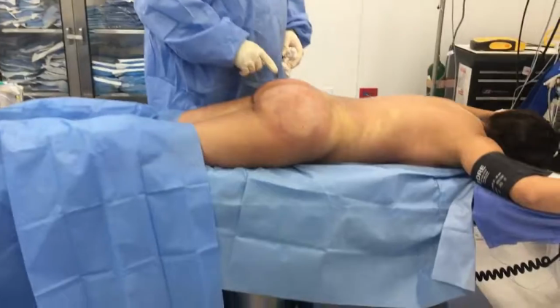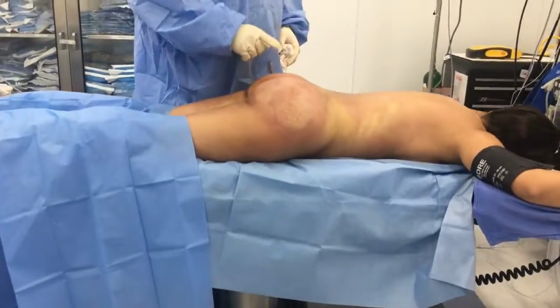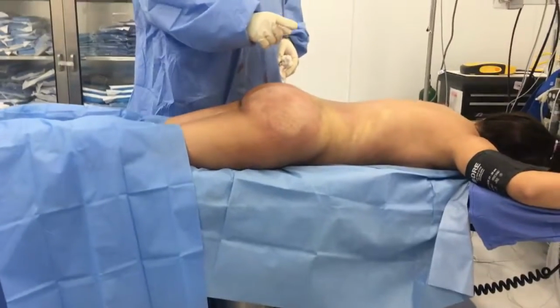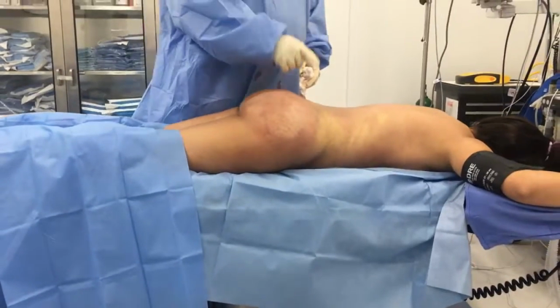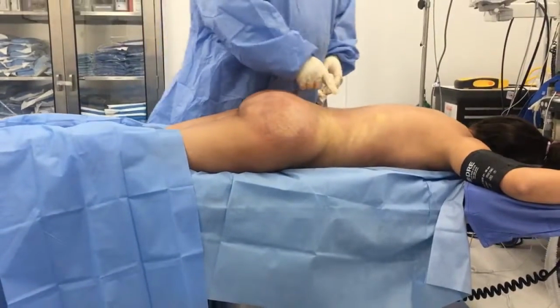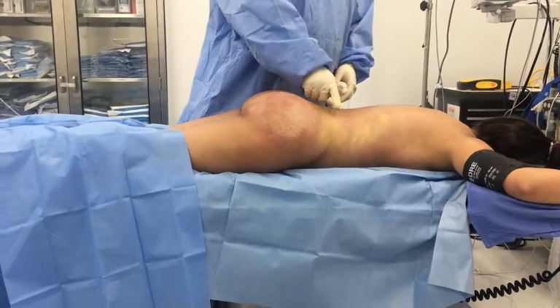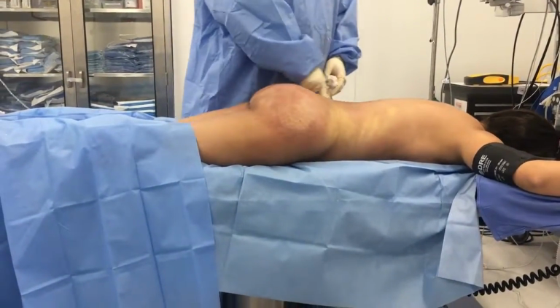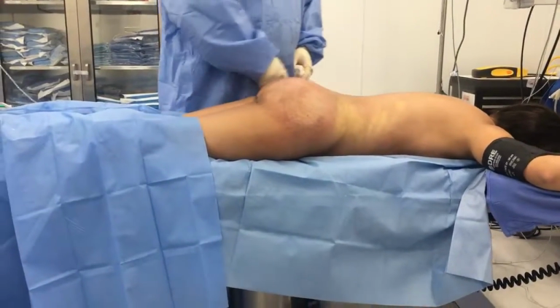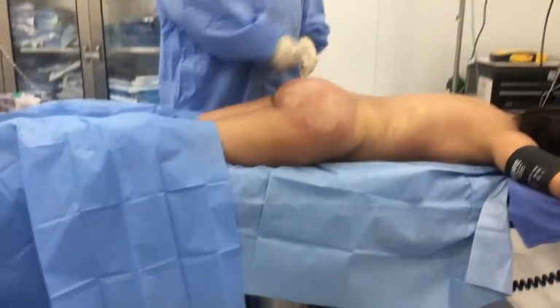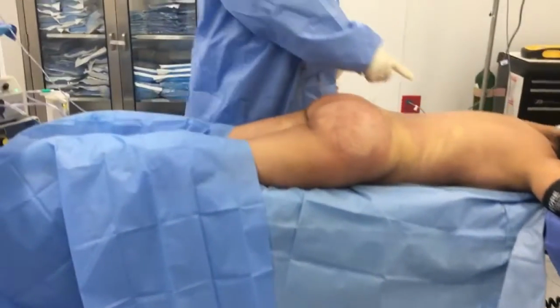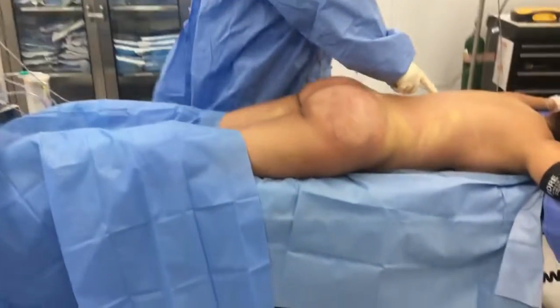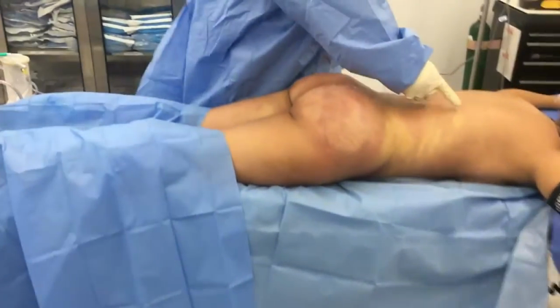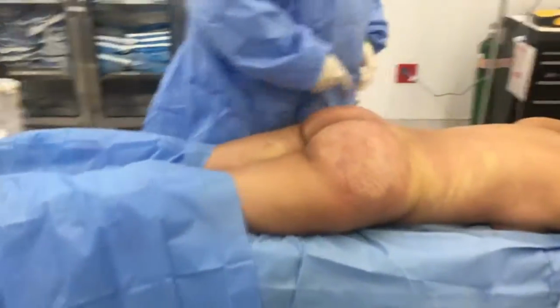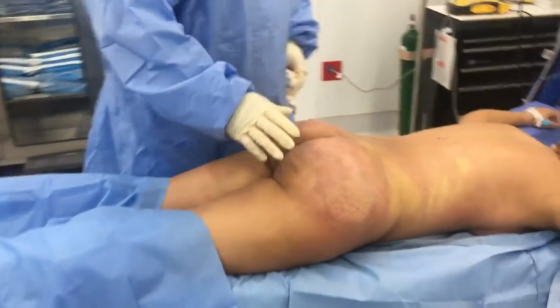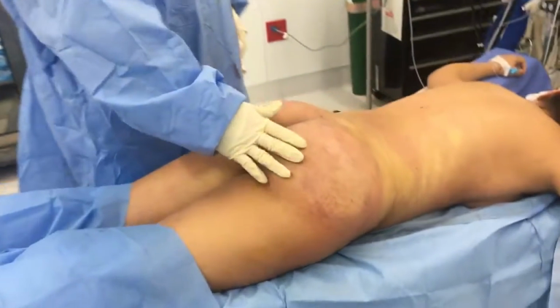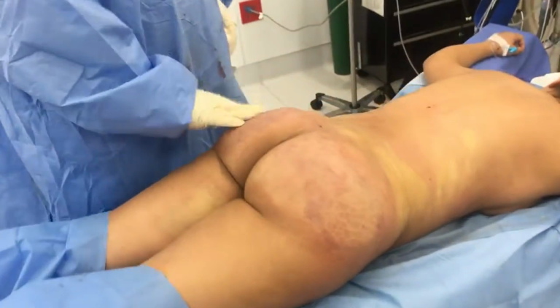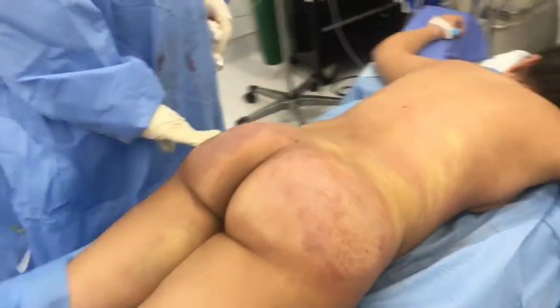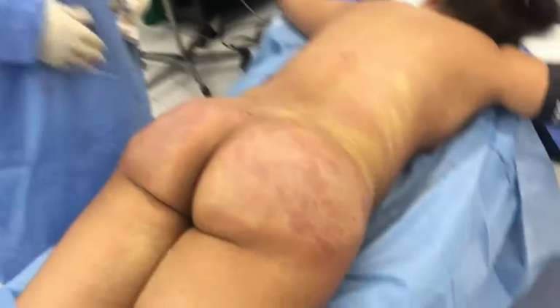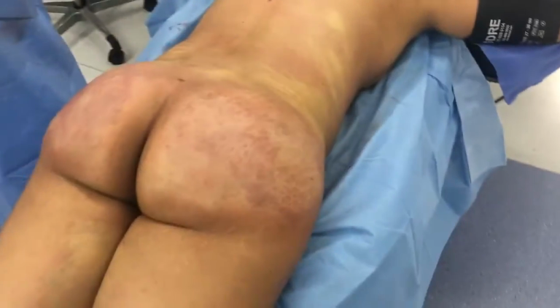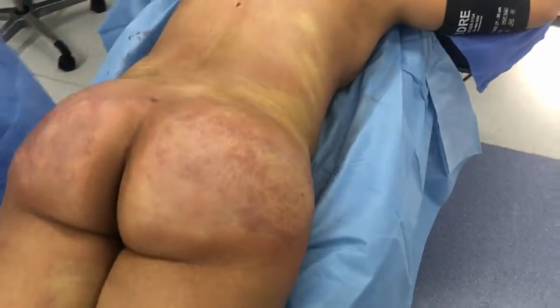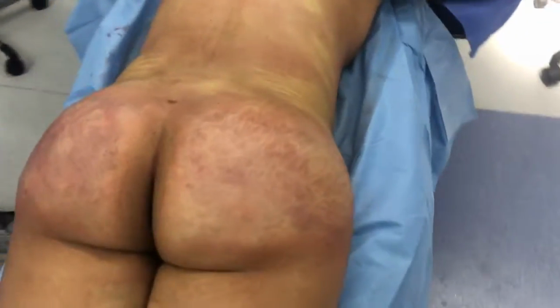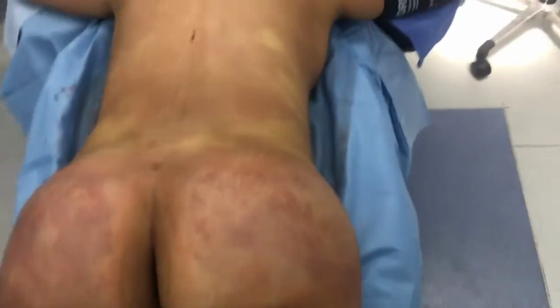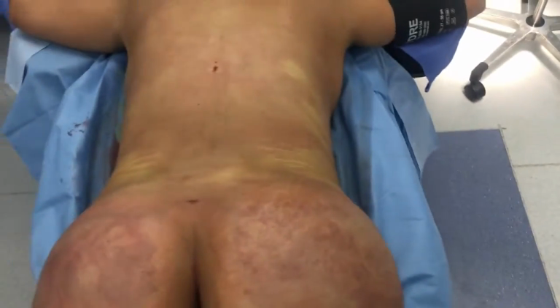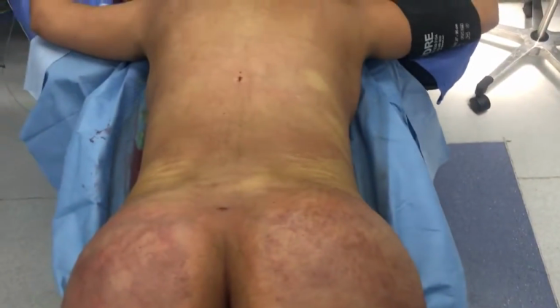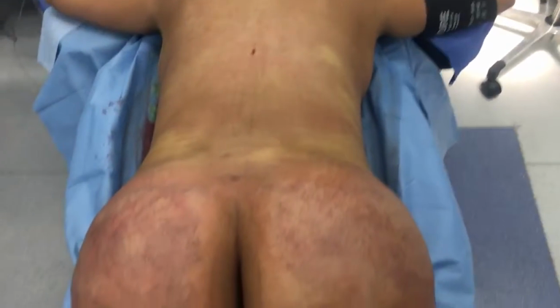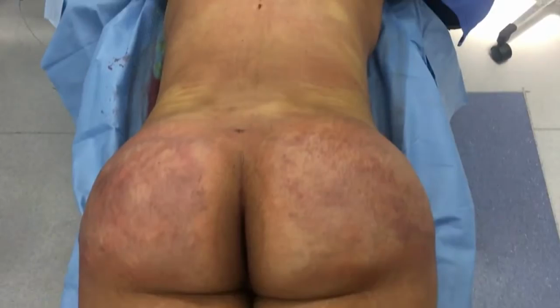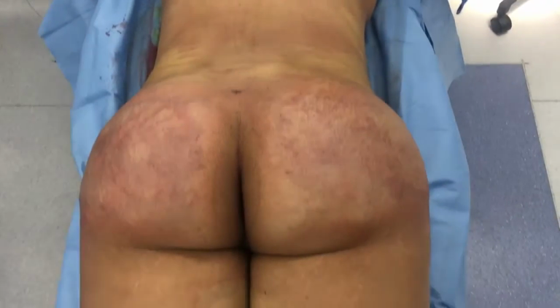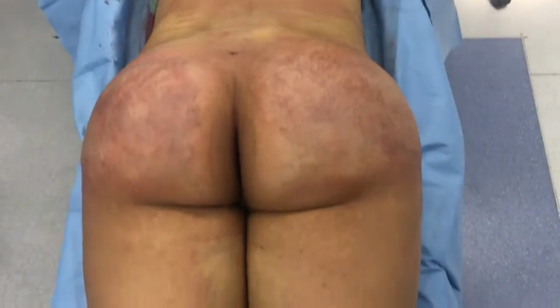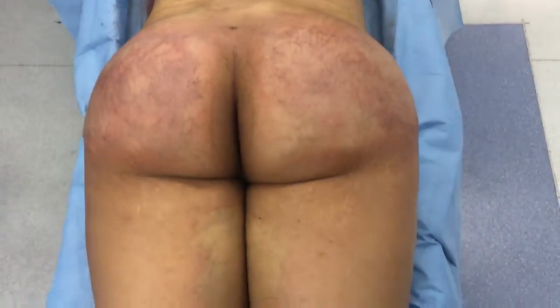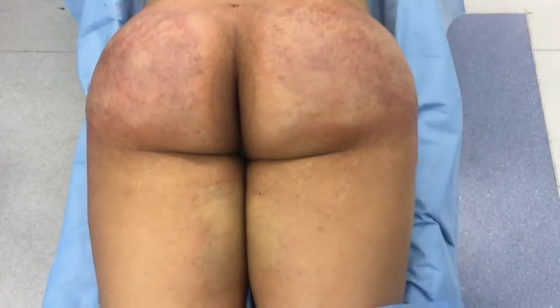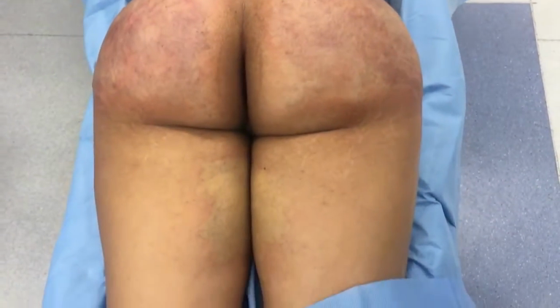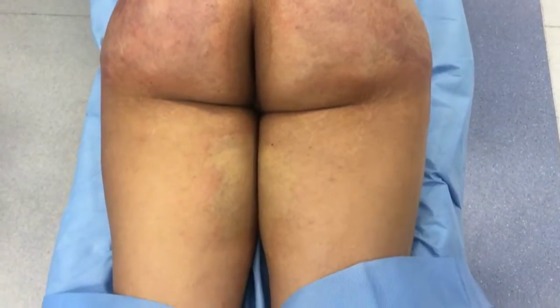Butt lift with liposuction of the lower back, the fat ball transfer to the buttocks and the hips. You can see it's pretty dramatic as far as projection and waist to hip ratio.